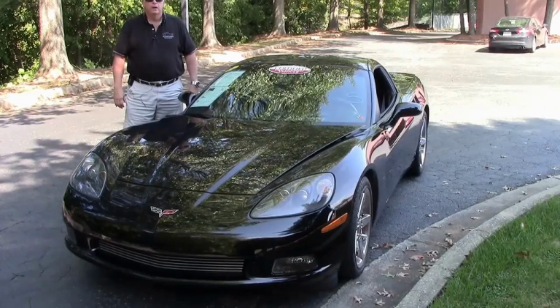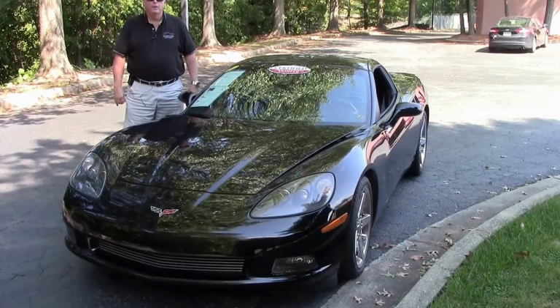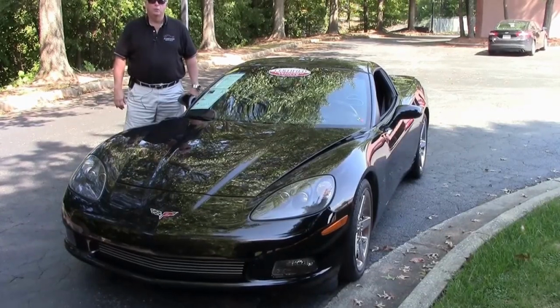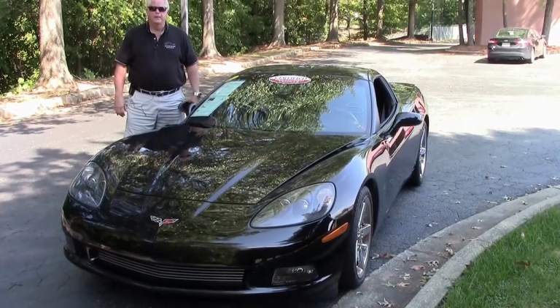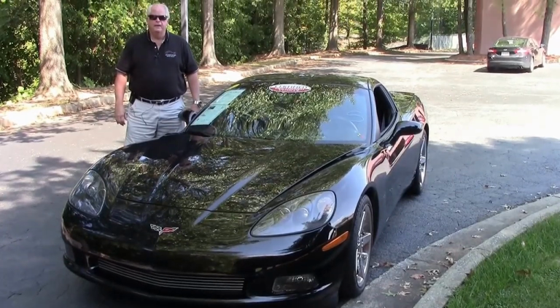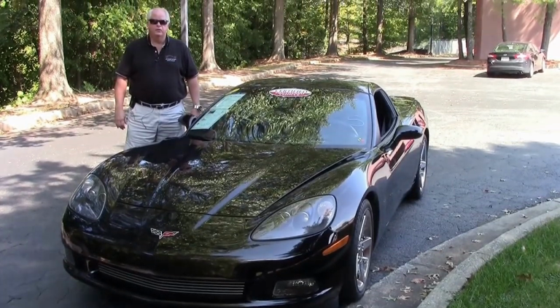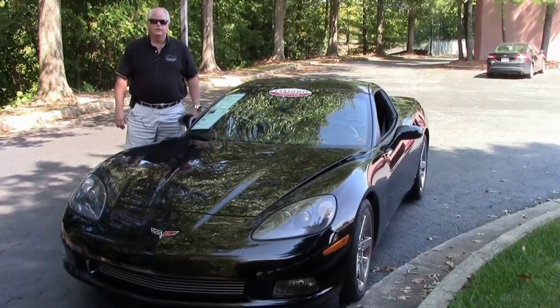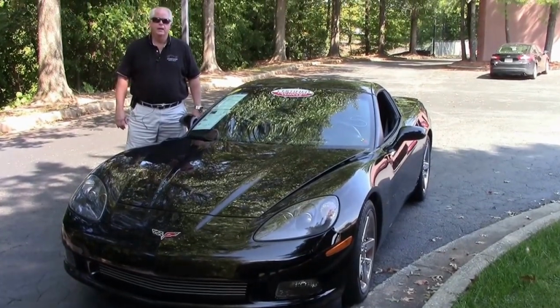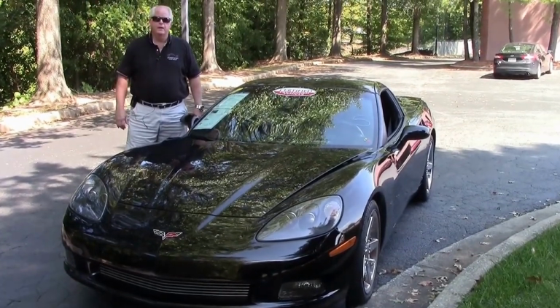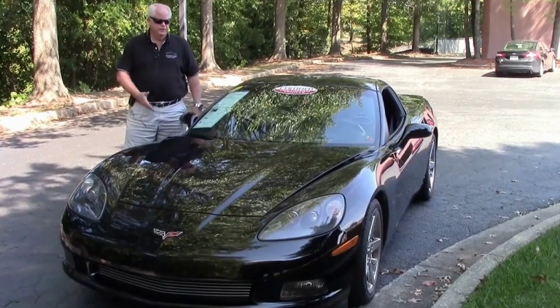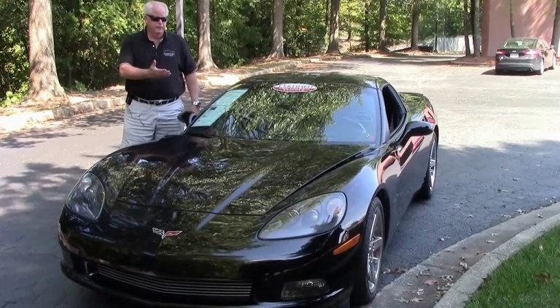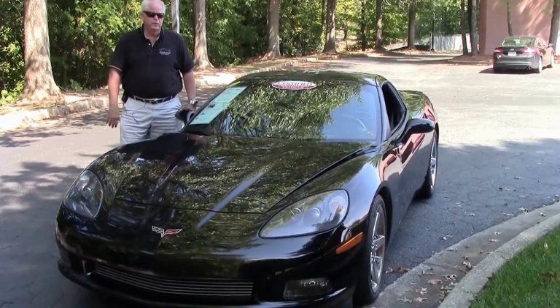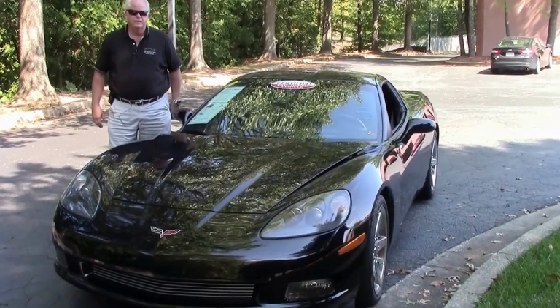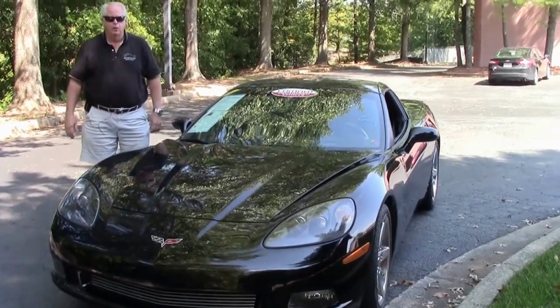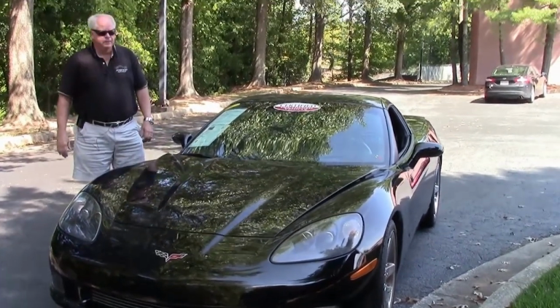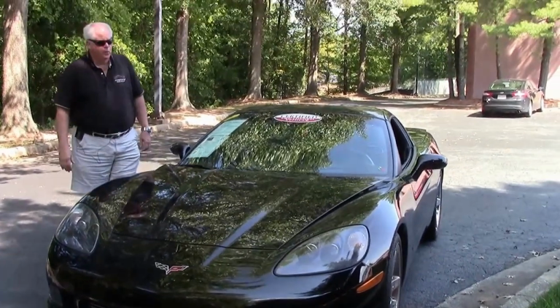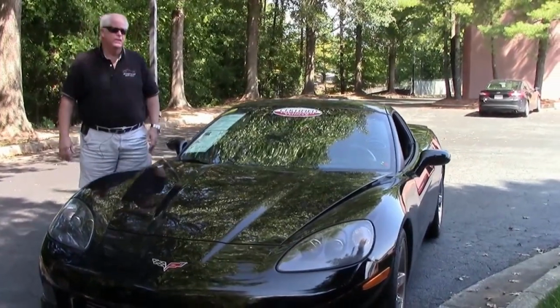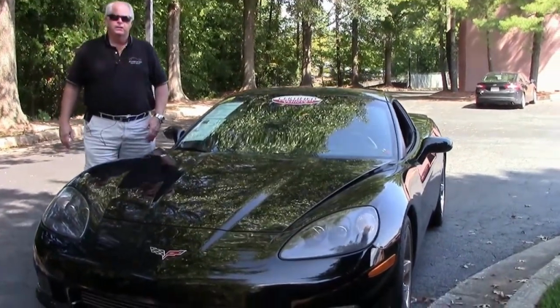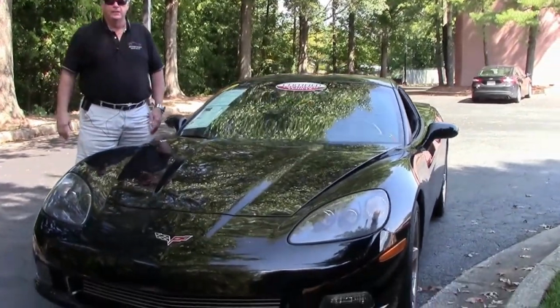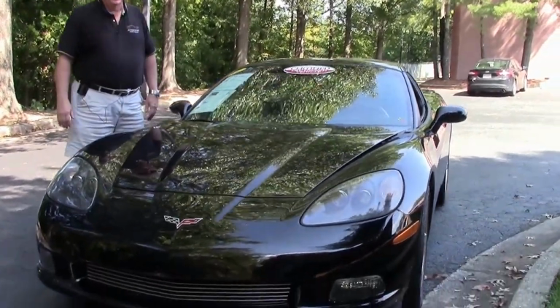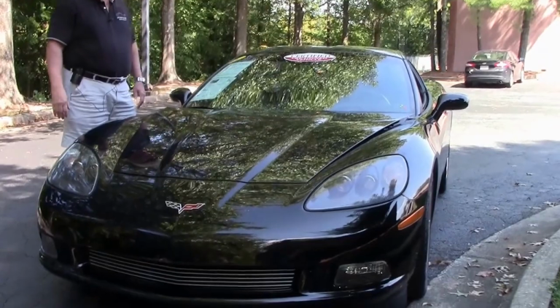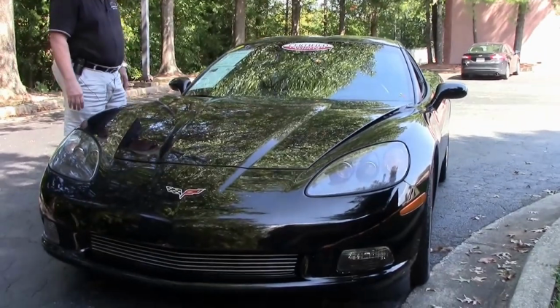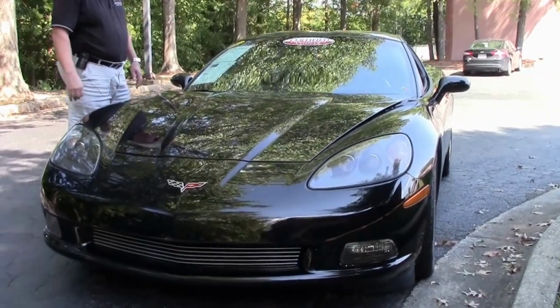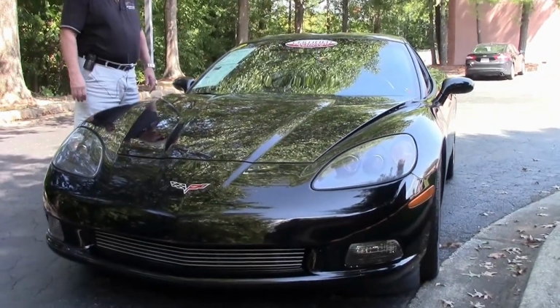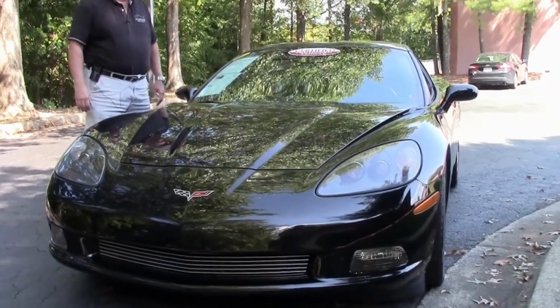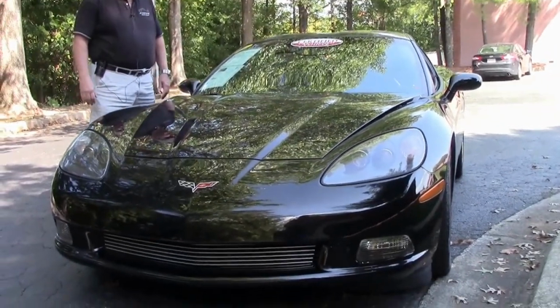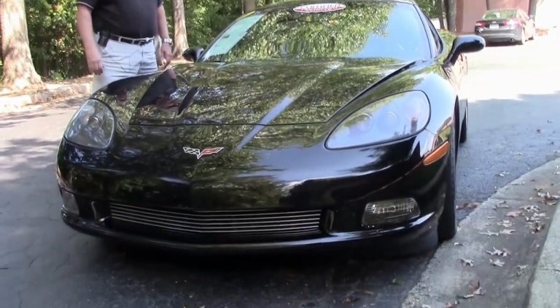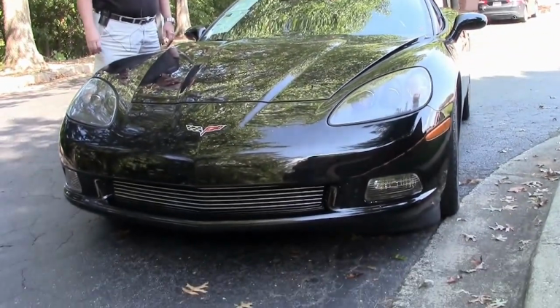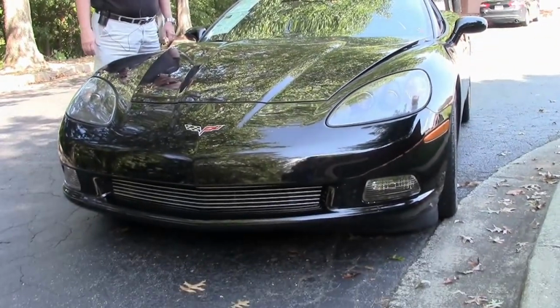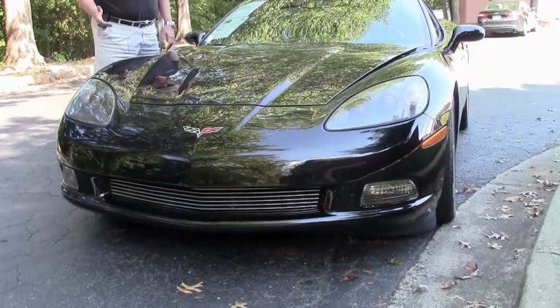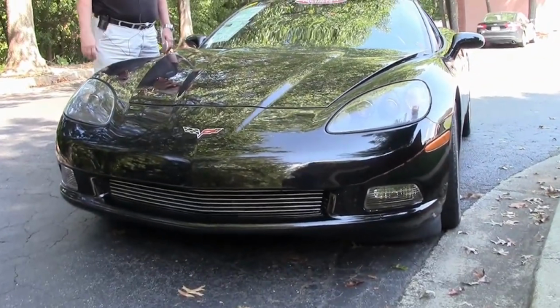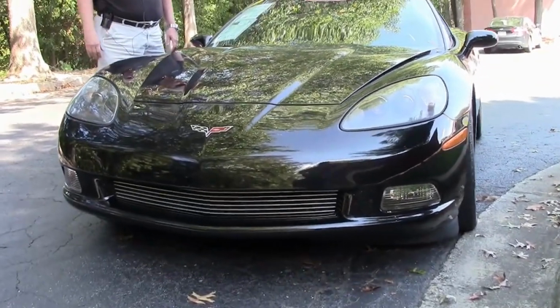Hello folks. Welcome to Buy A Vet in Atlanta, Georgia. My name is Rick Engel. Today I'm going to show you this absolutely gorgeous 2007 Corvette 3LT, black with black interior and chrome wheels.